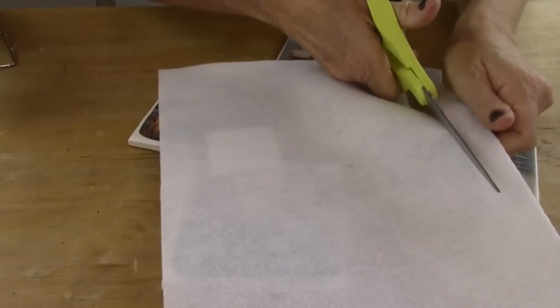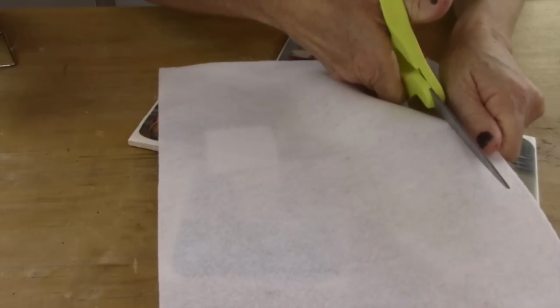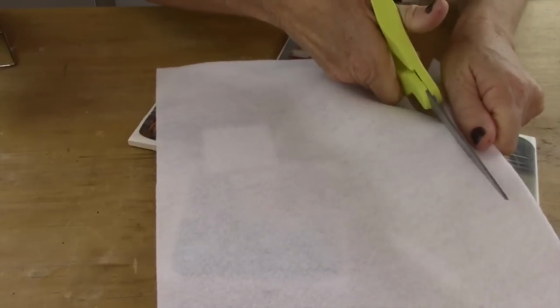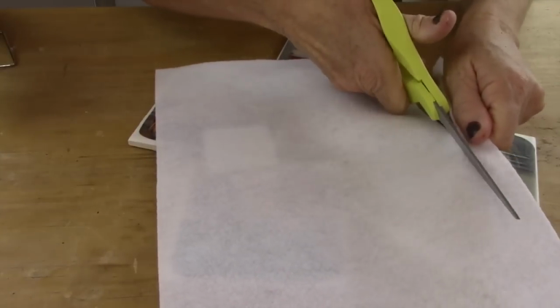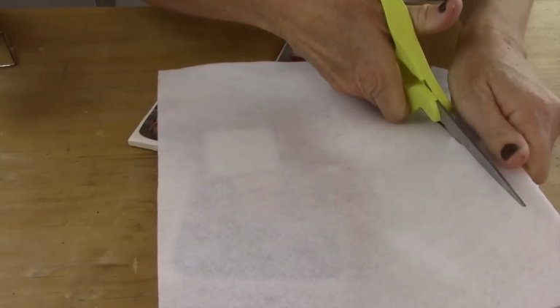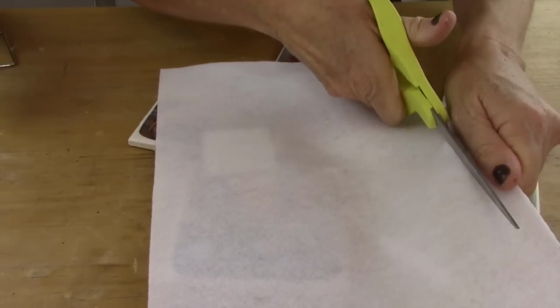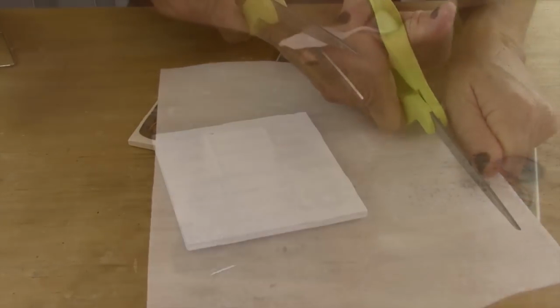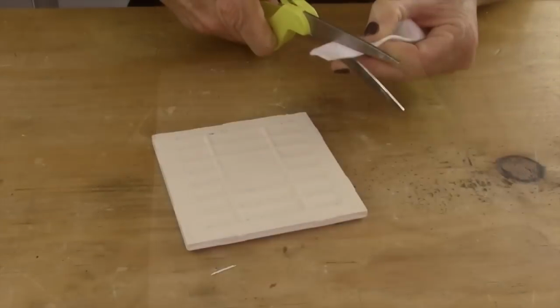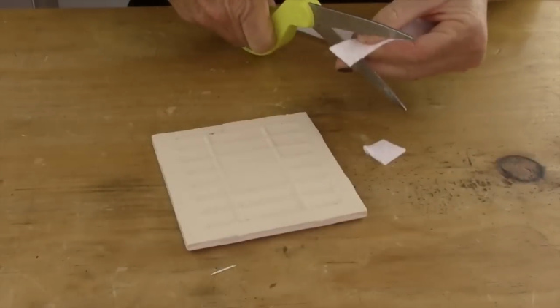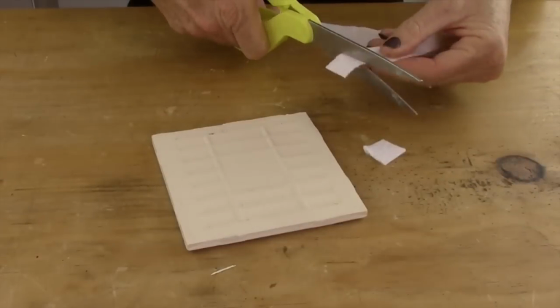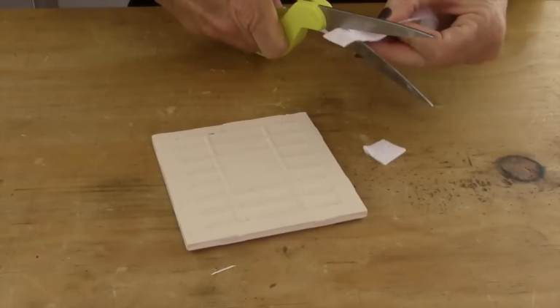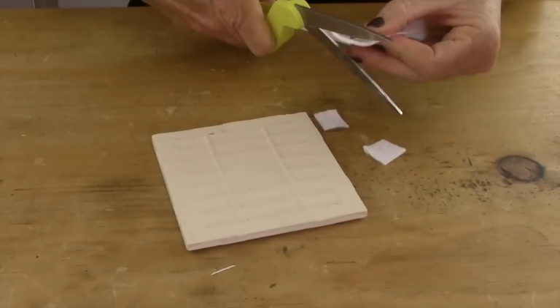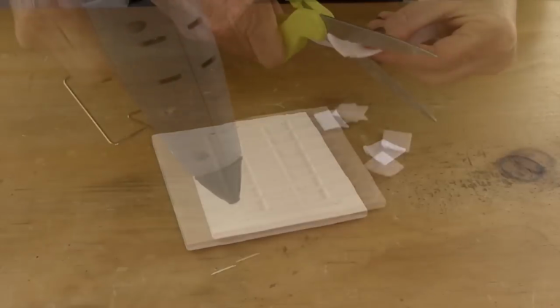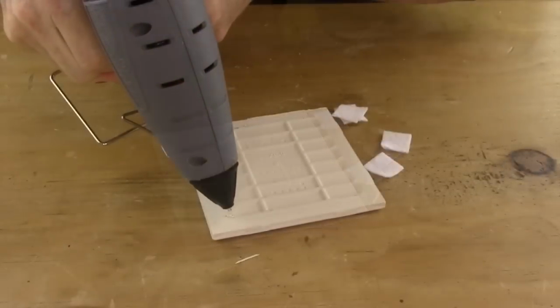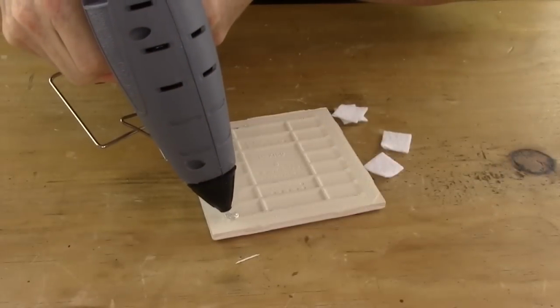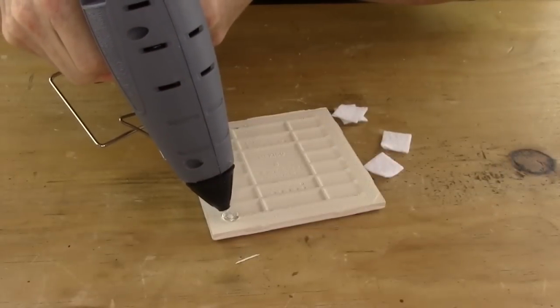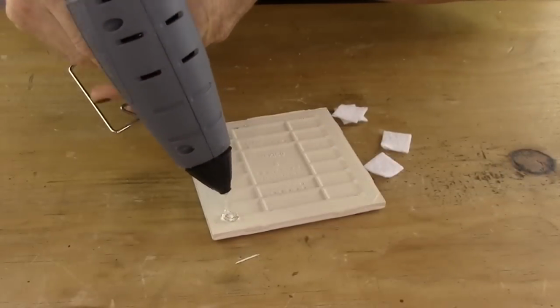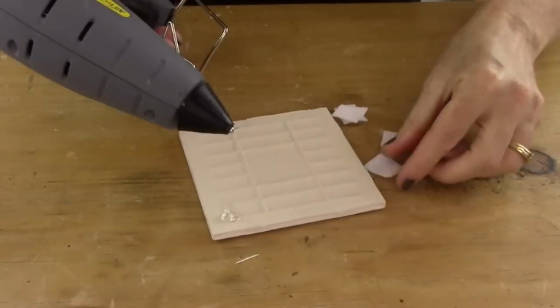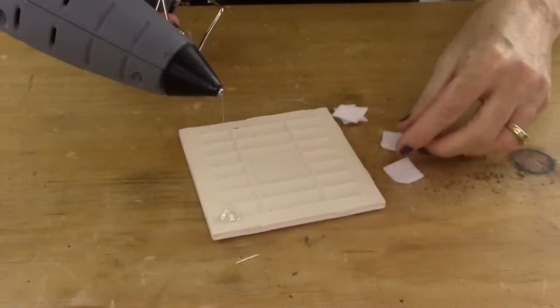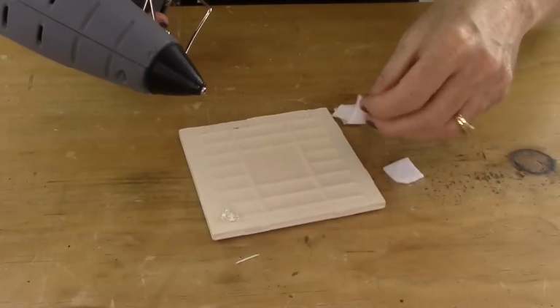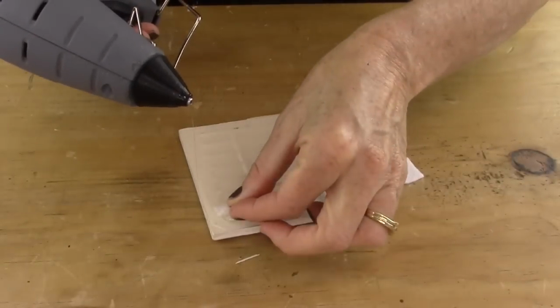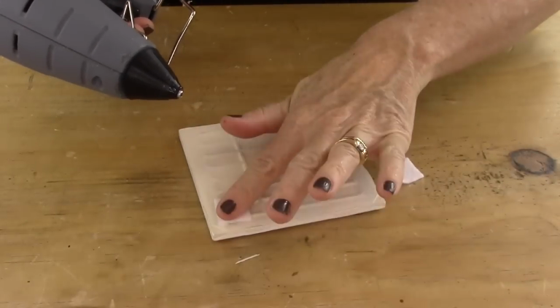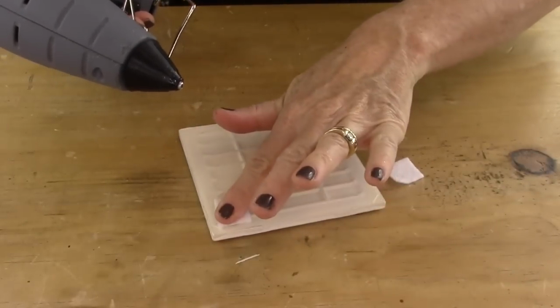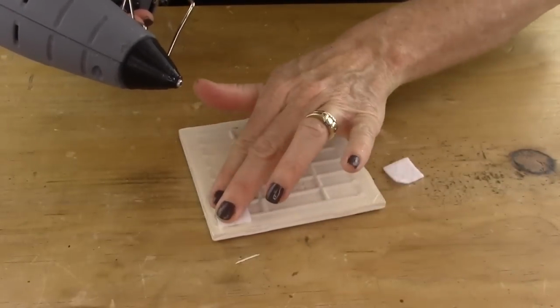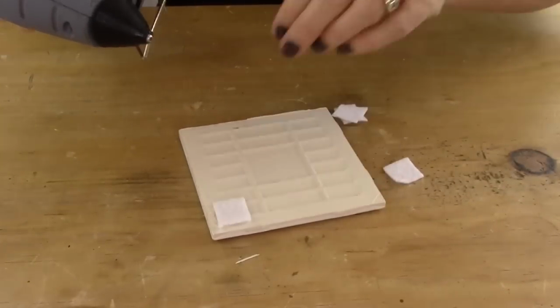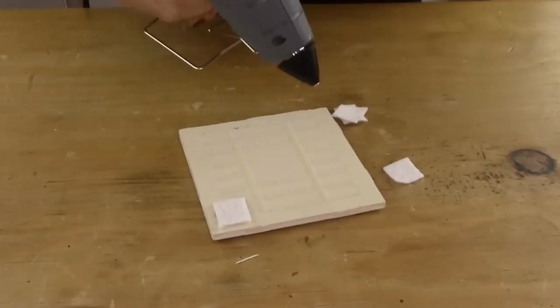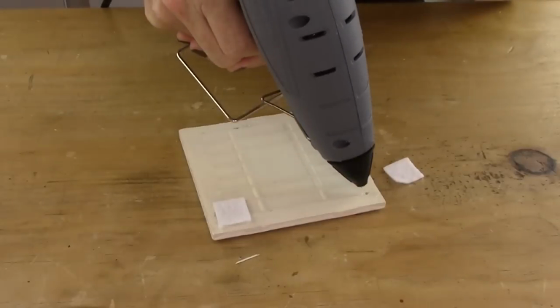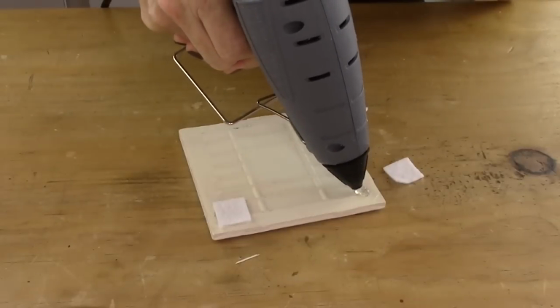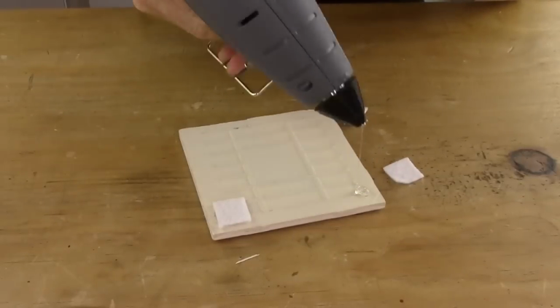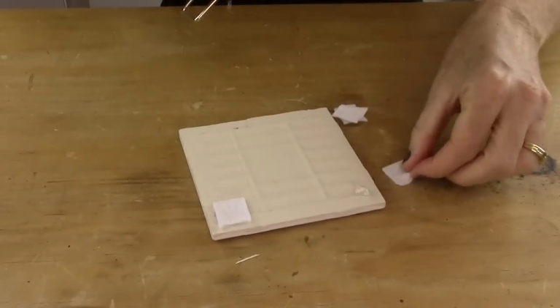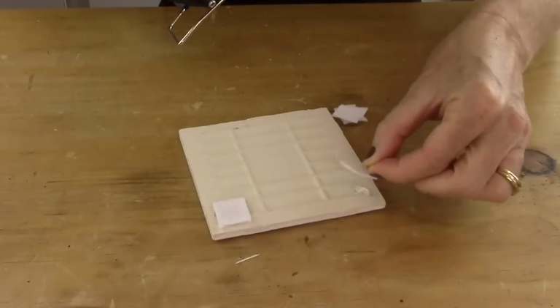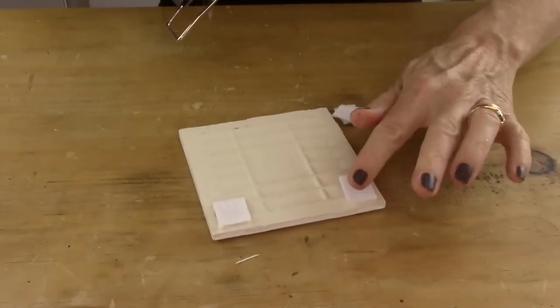Next you're going to take some felt and start cutting little tiny squares. The reason you're doing this is because you're going to want to hot glue one on each corner of the bottom side of the tile so it doesn't scratch the surface when it's sitting on a coffee table.